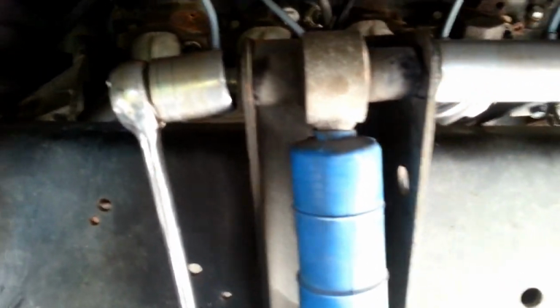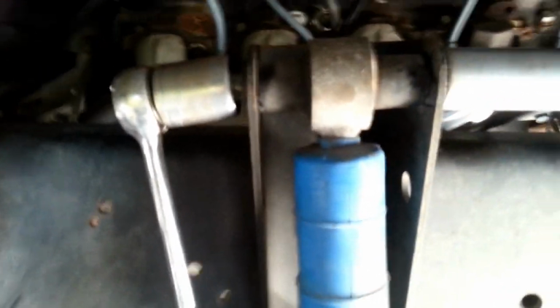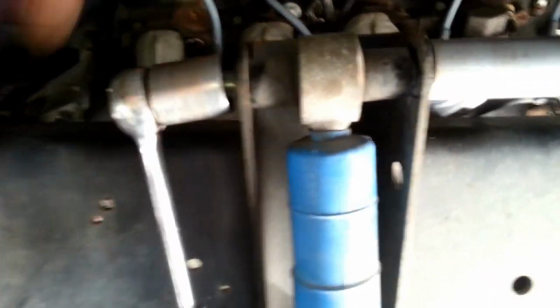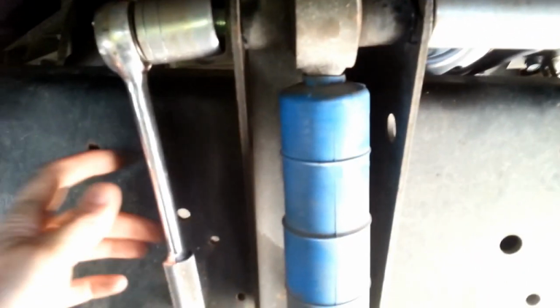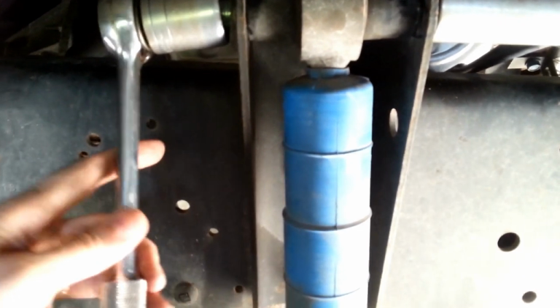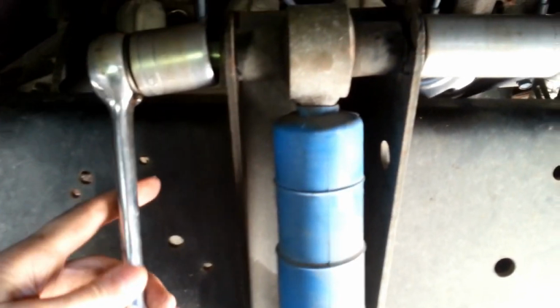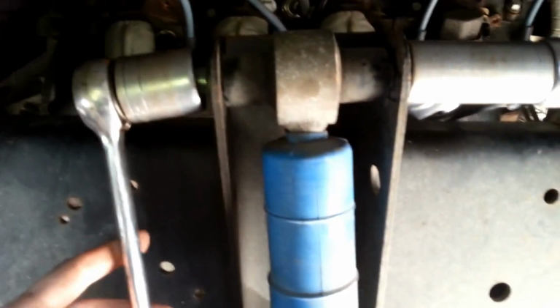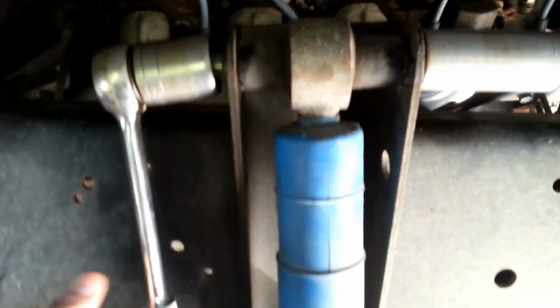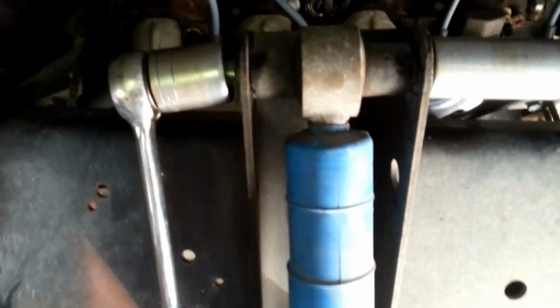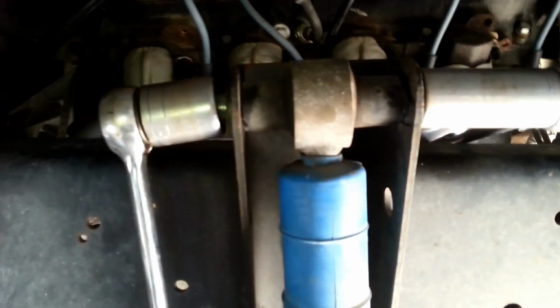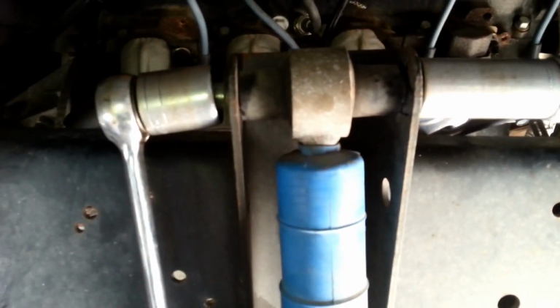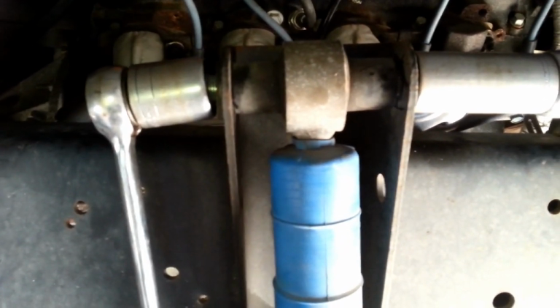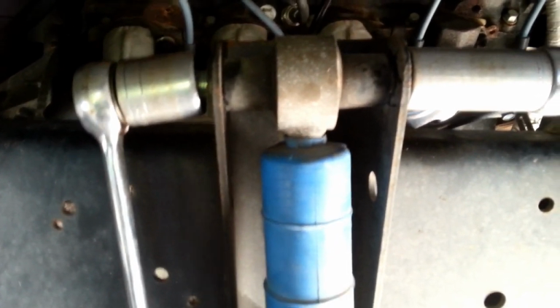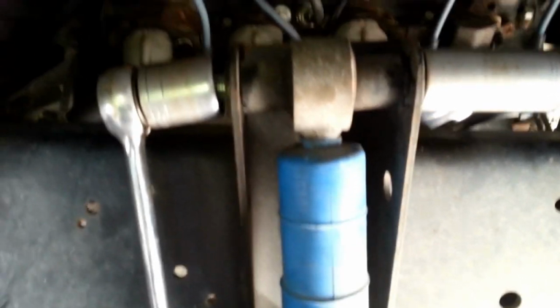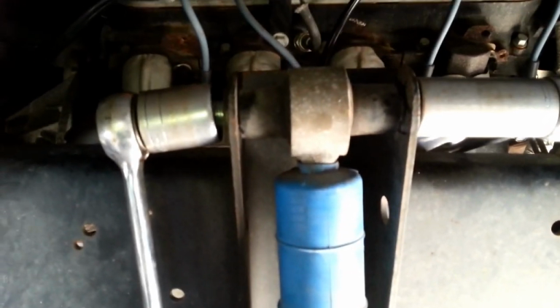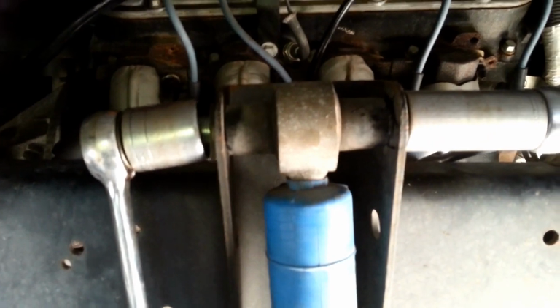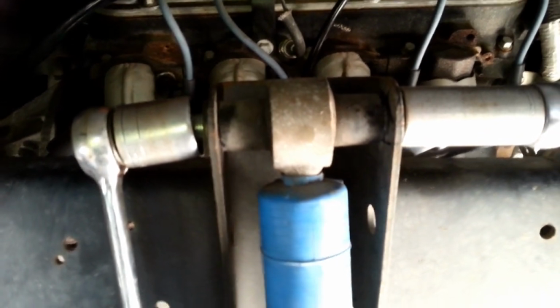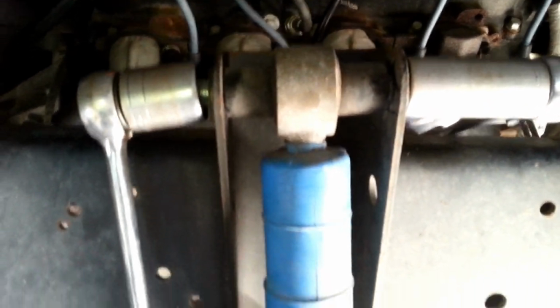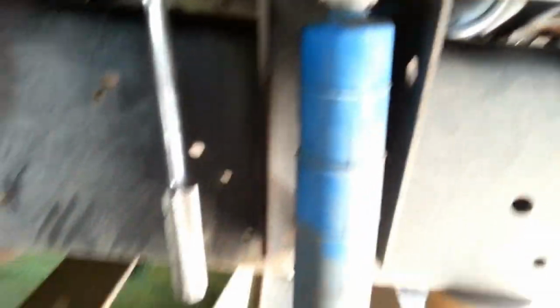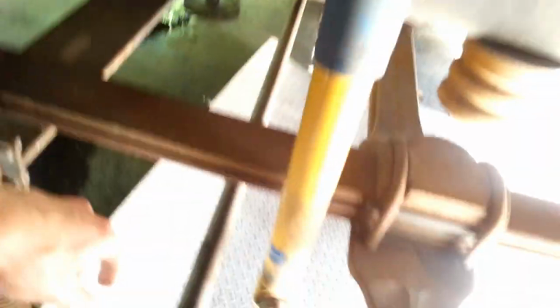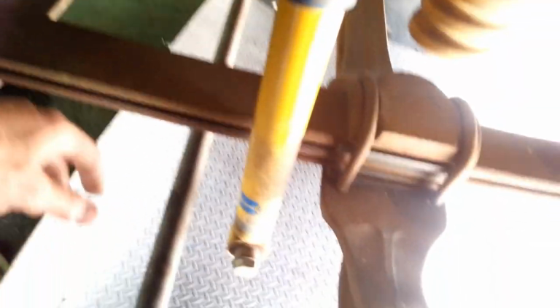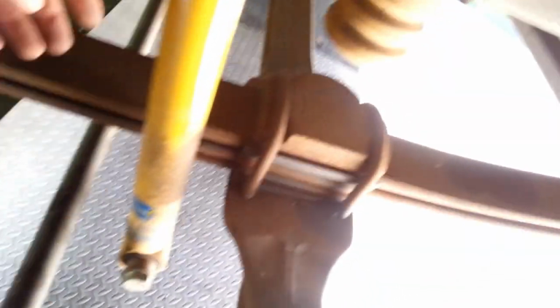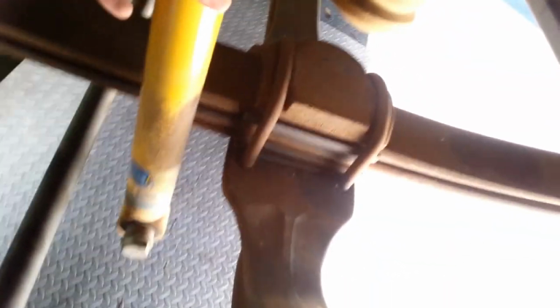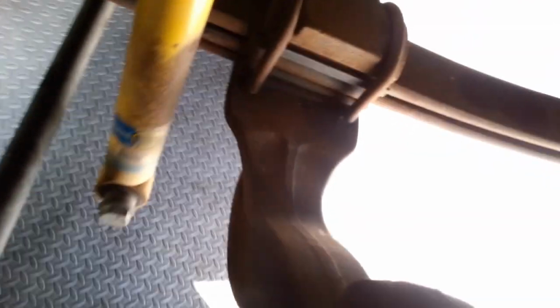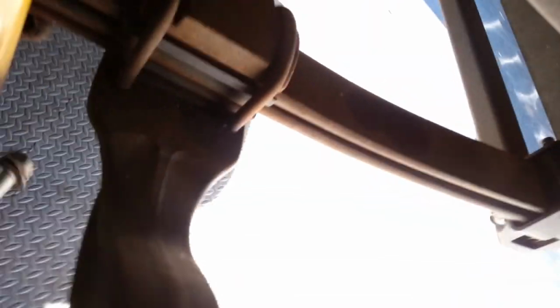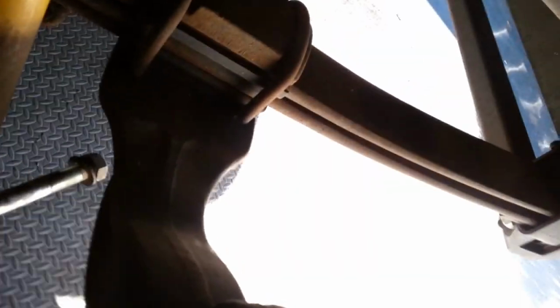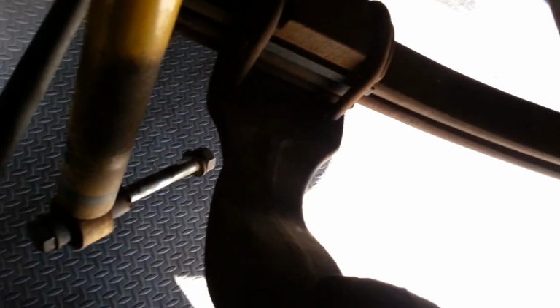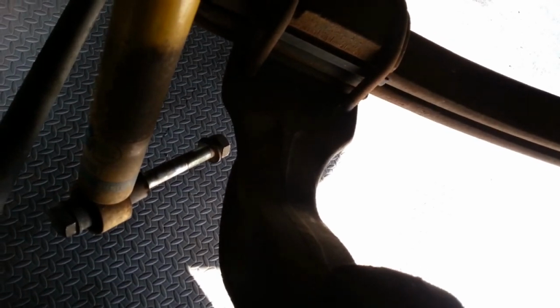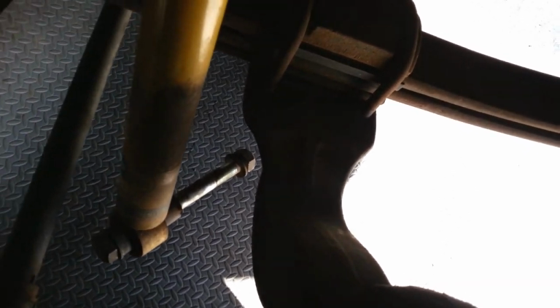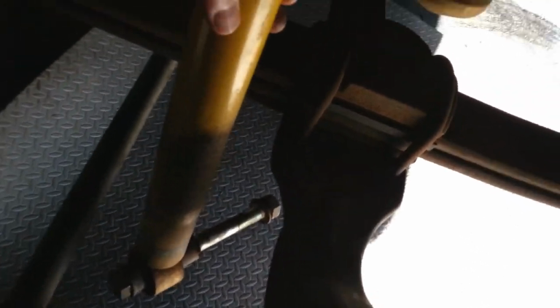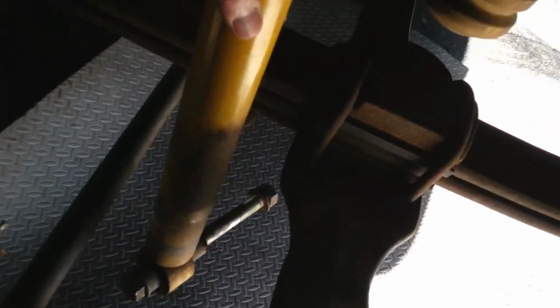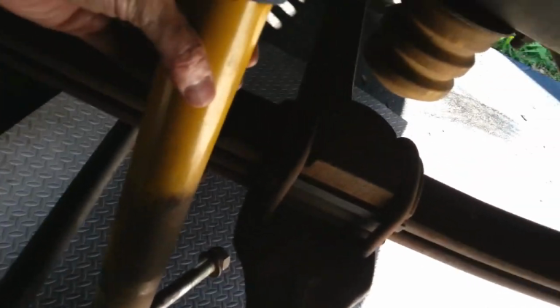I did take a little piece of cheater pipe because they were on there tight. Didn't need any air tools, just a piece of pipe to cut them off. And then down at the bottom you've got another the same size bolt that goes through the leaf spring.